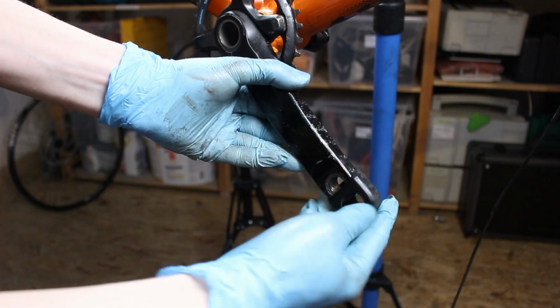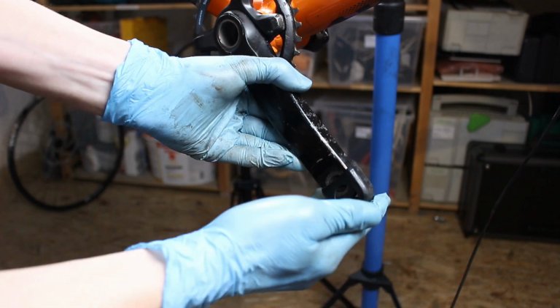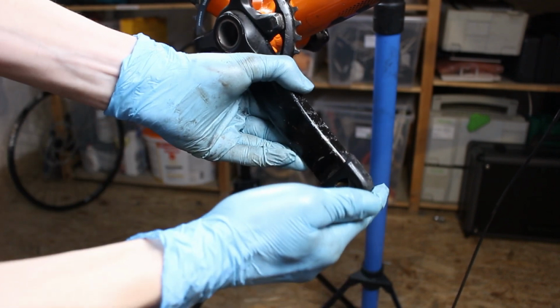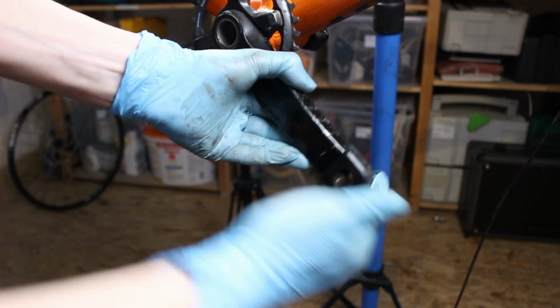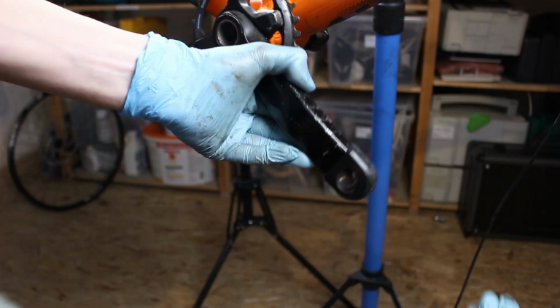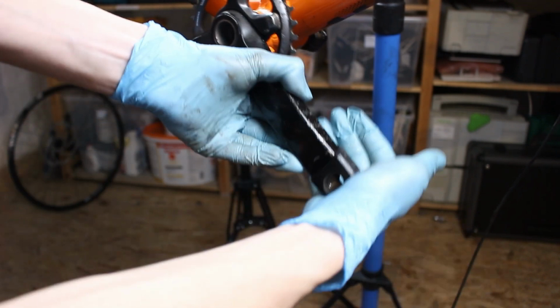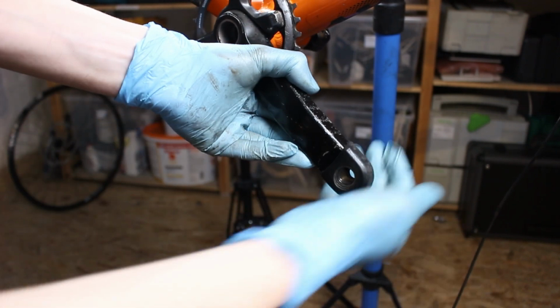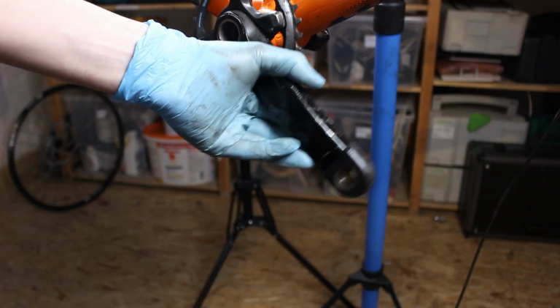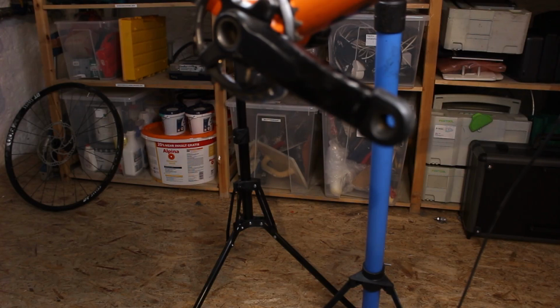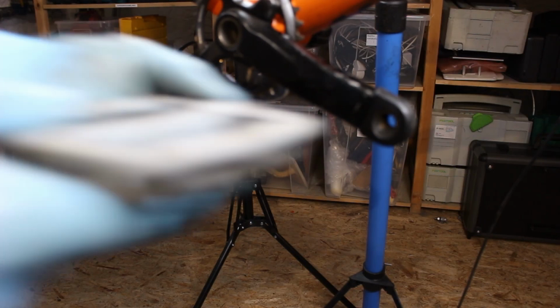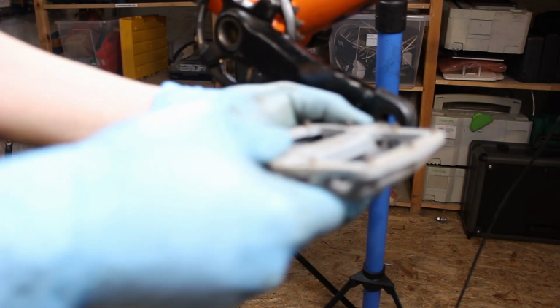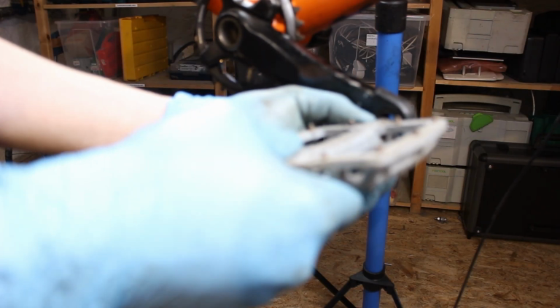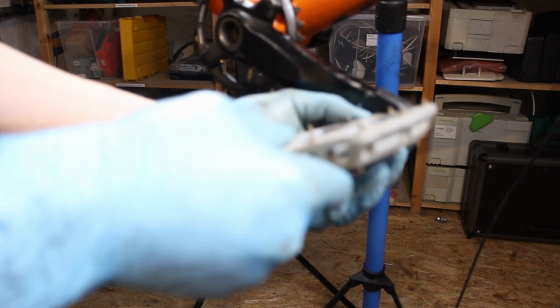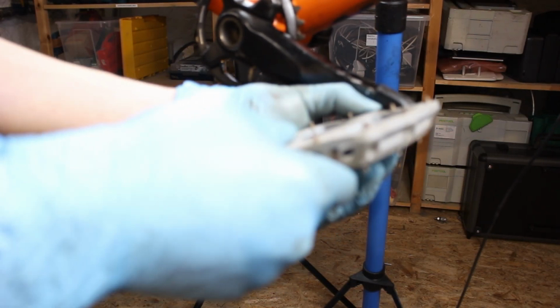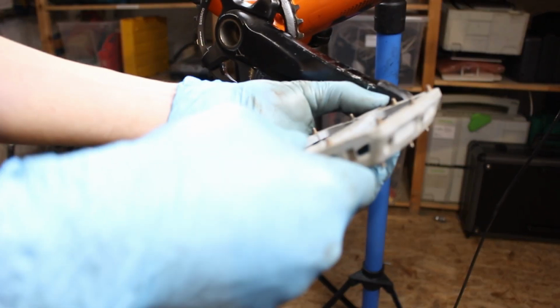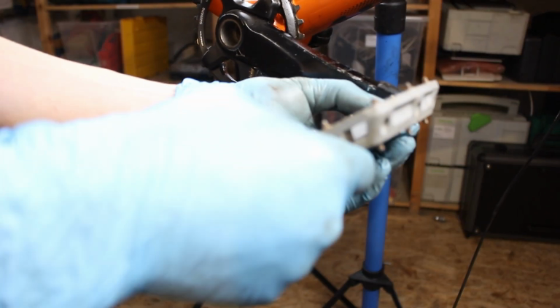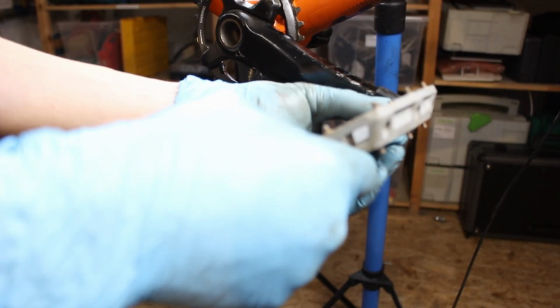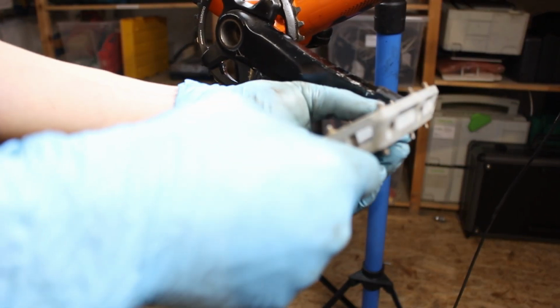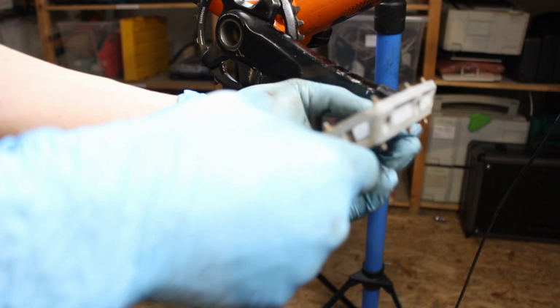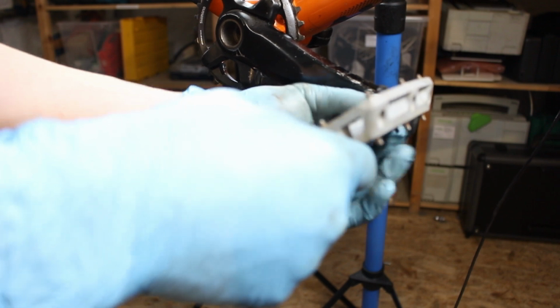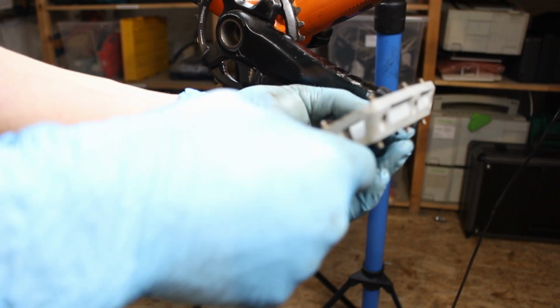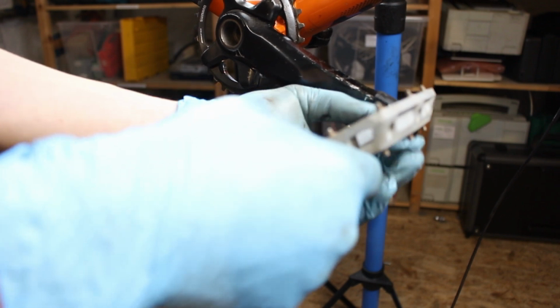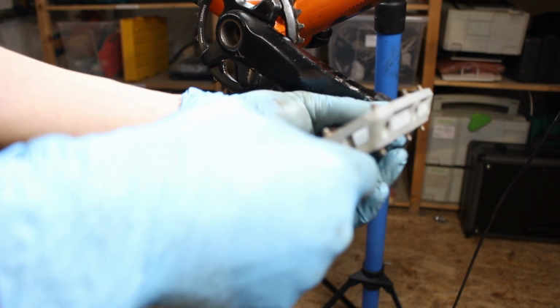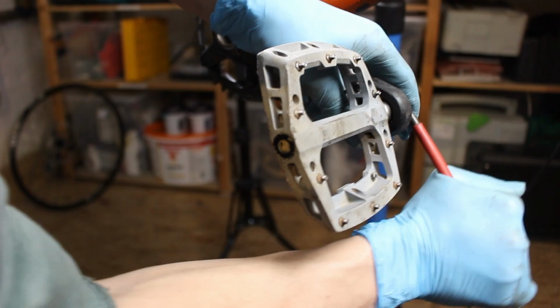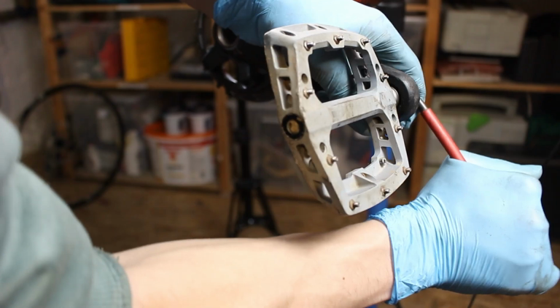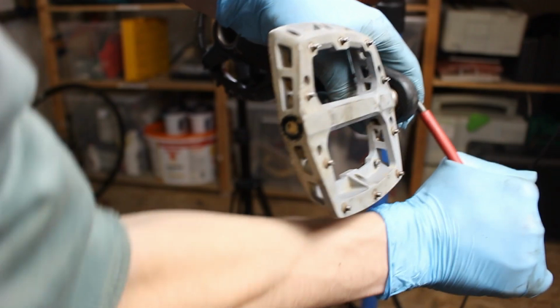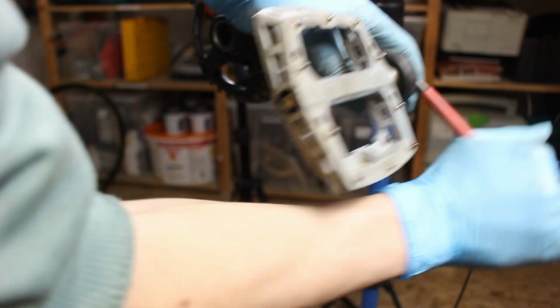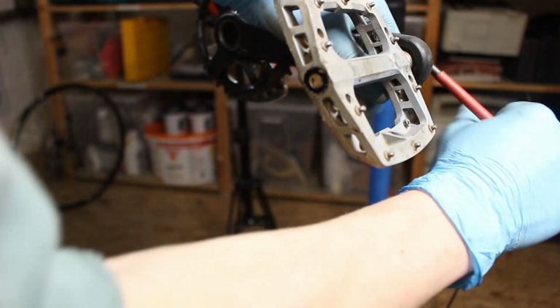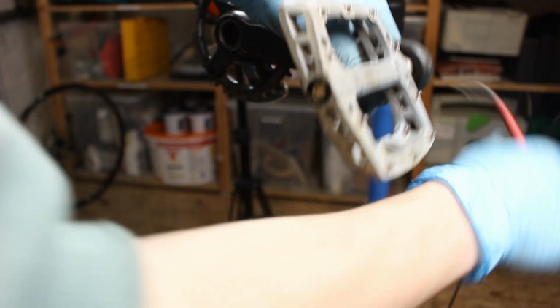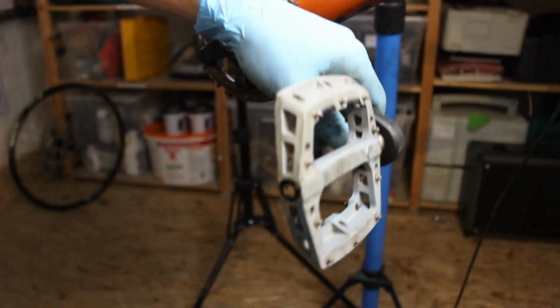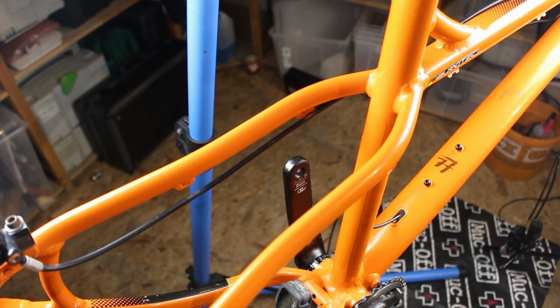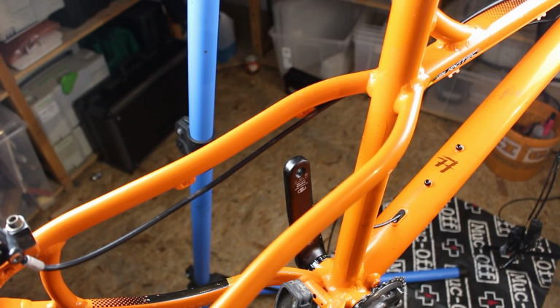Can anyone remember the crank shoes from Race Face? They were very popular in 2017 — actually useful for not scratching the beautiful aluminum cranks.